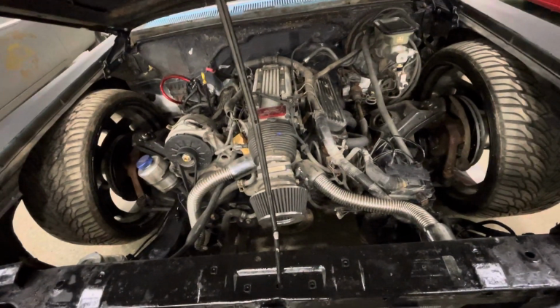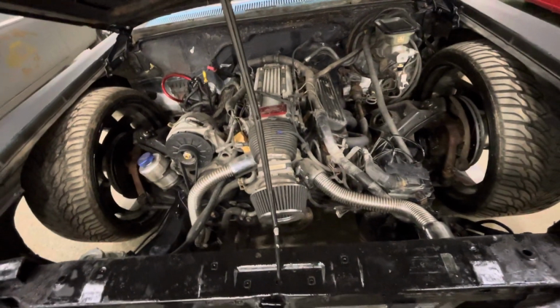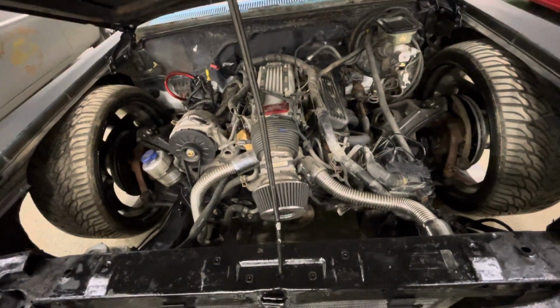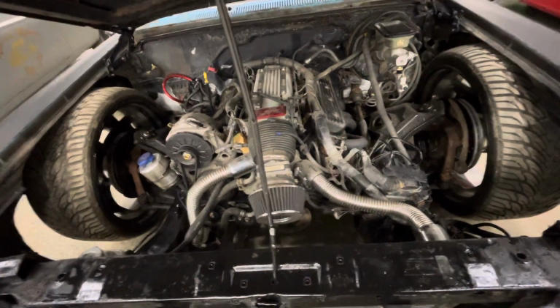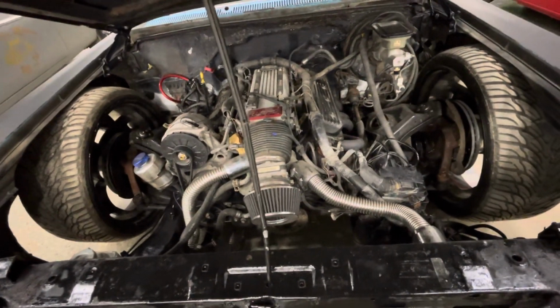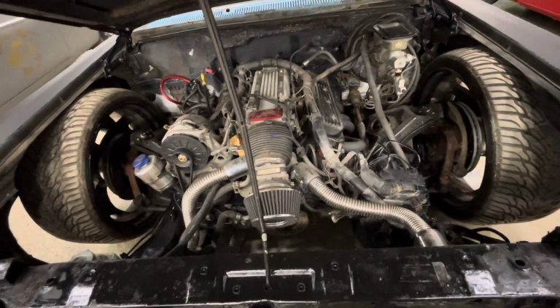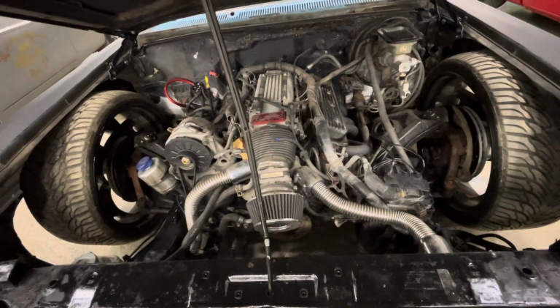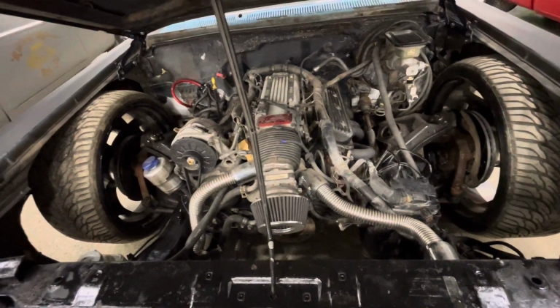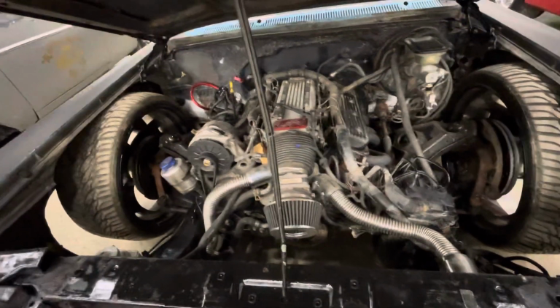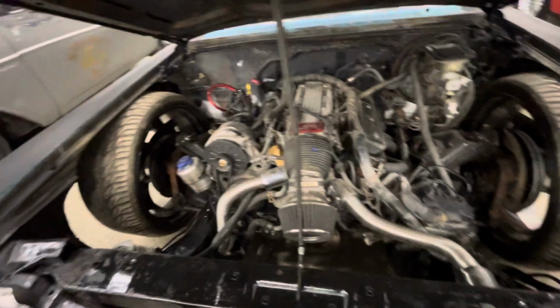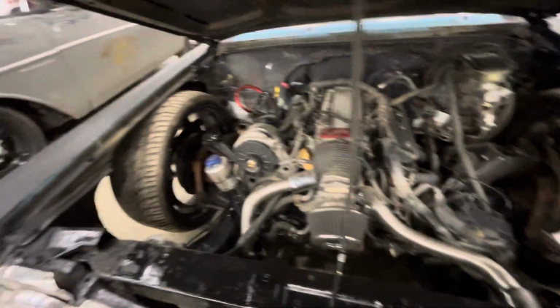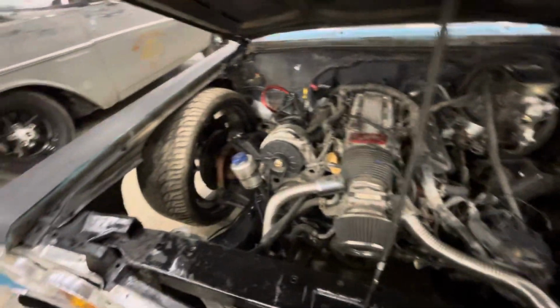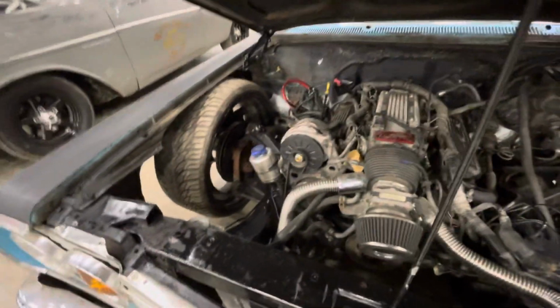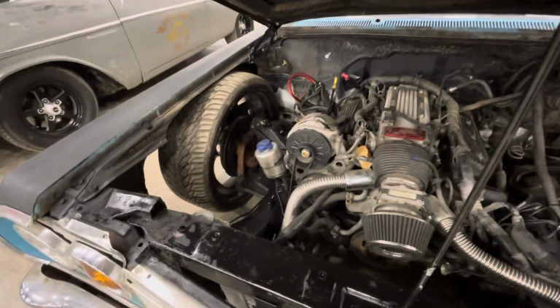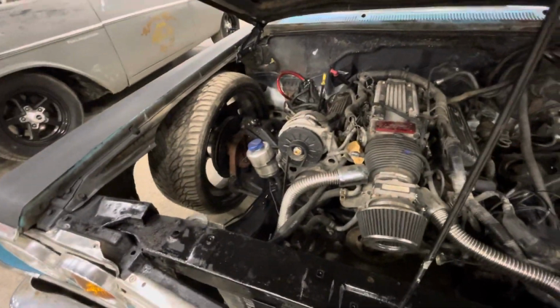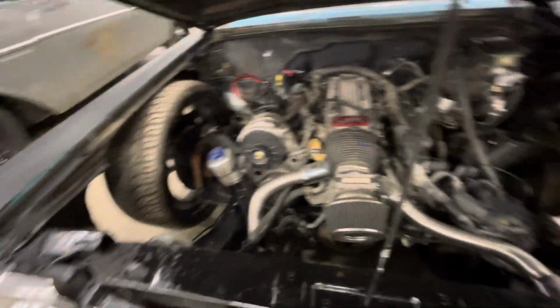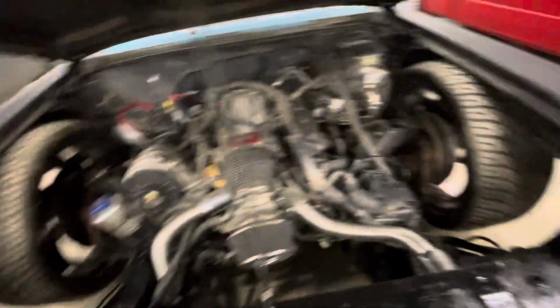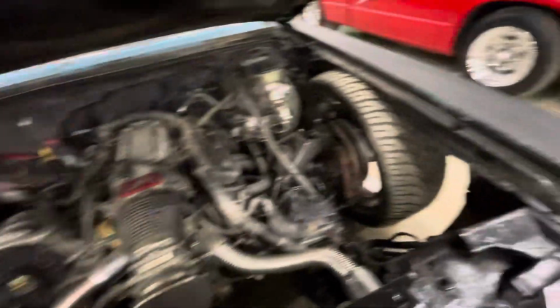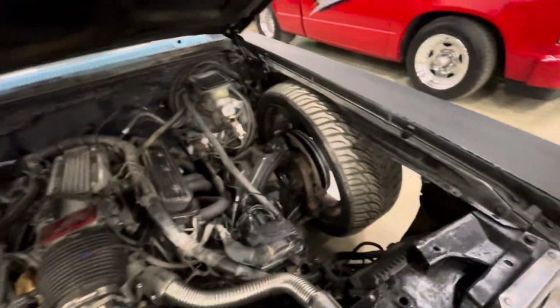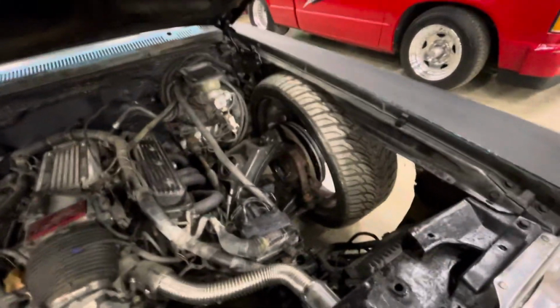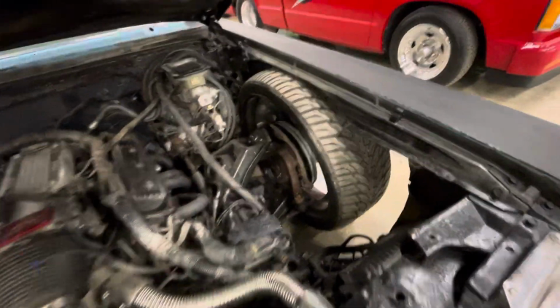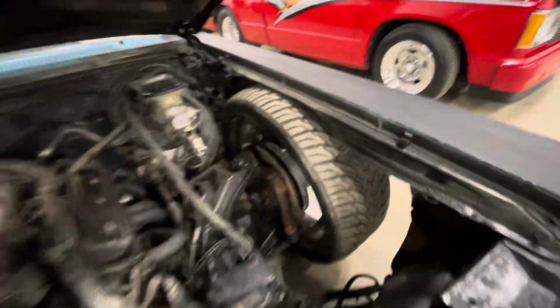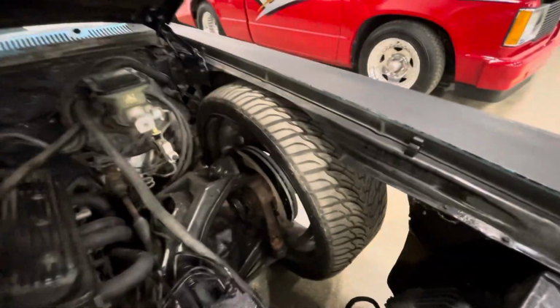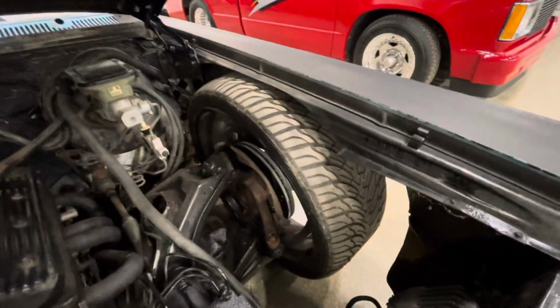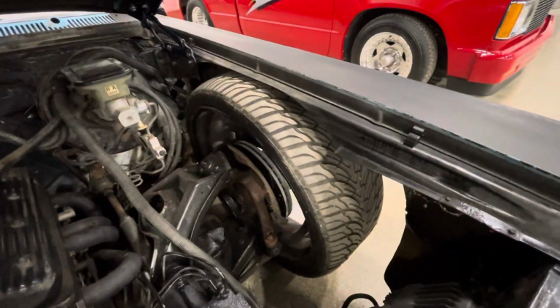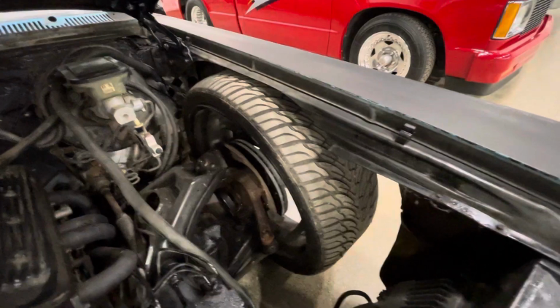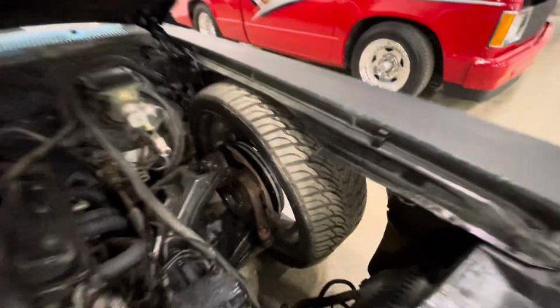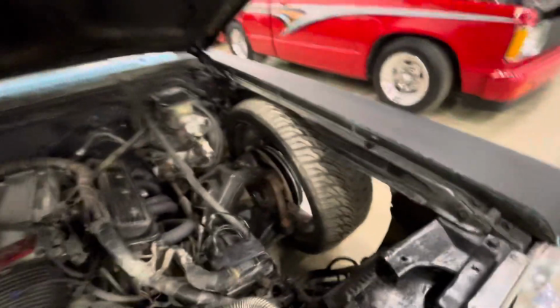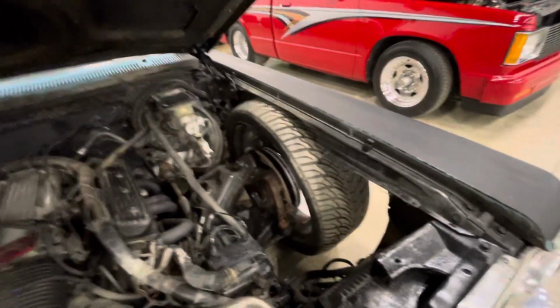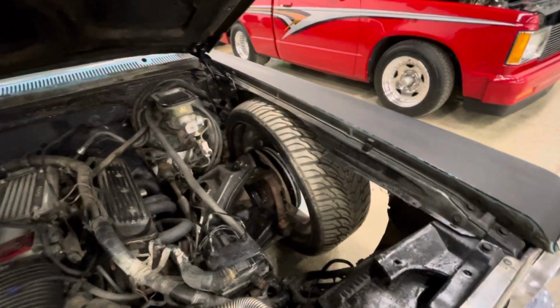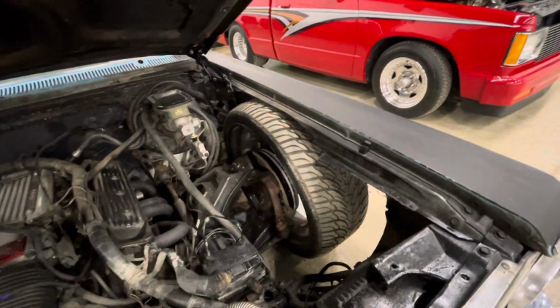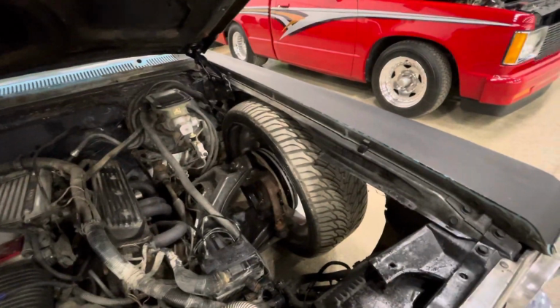Those LT1s came in all the old Camaros and early Corvettes. Check out the tires — they're like half an inch from the fenders.